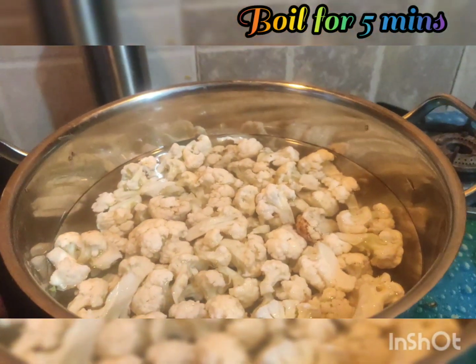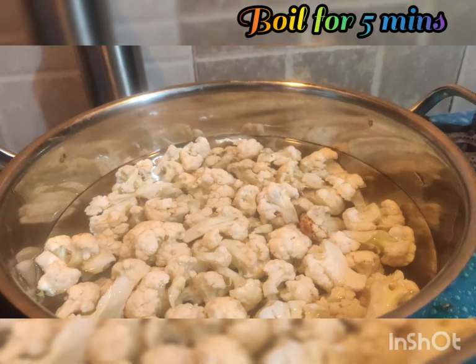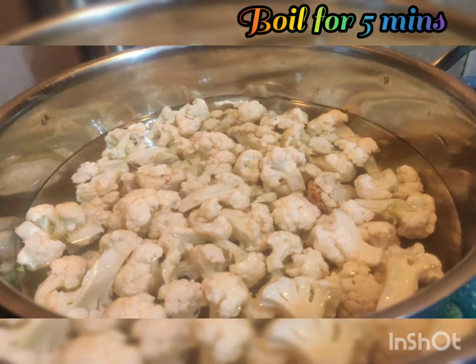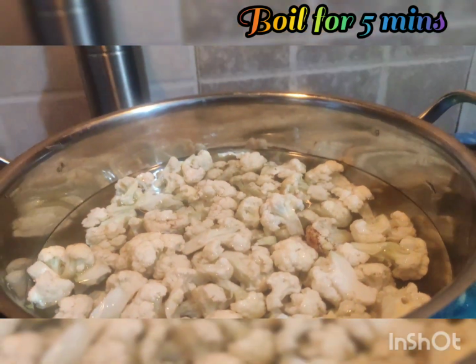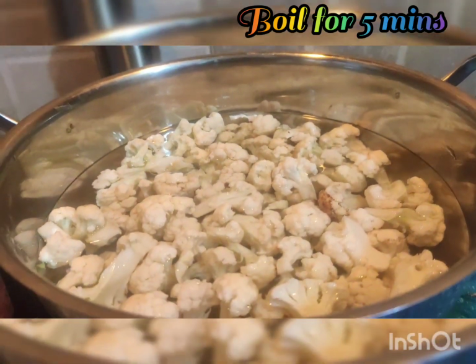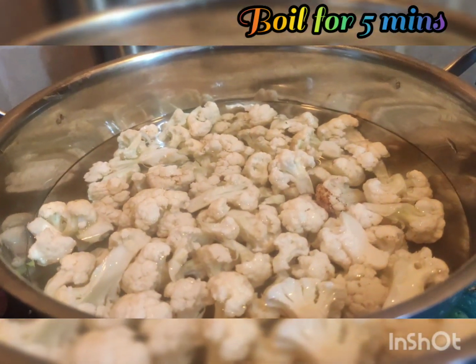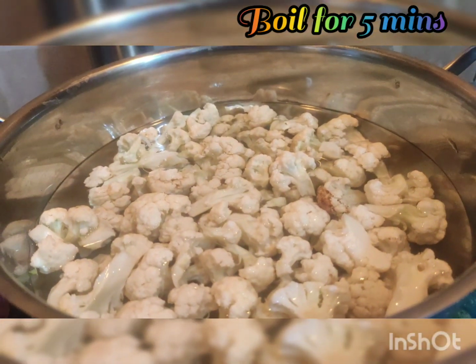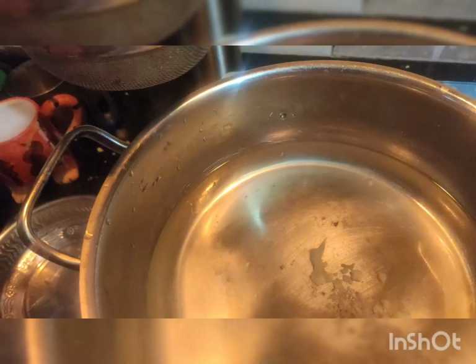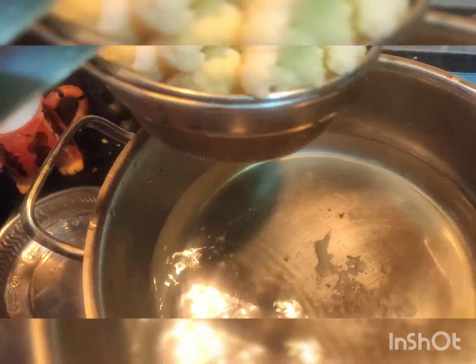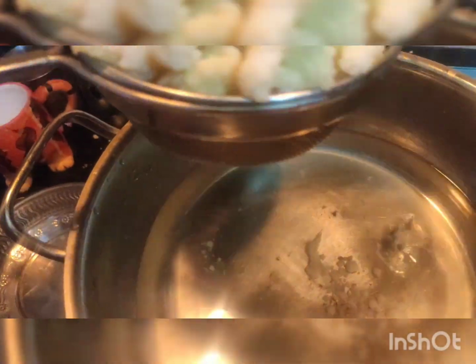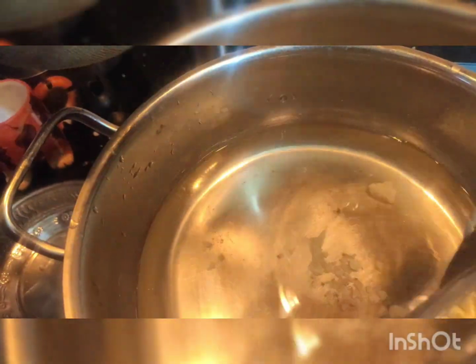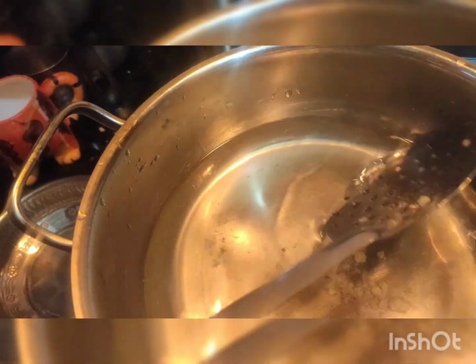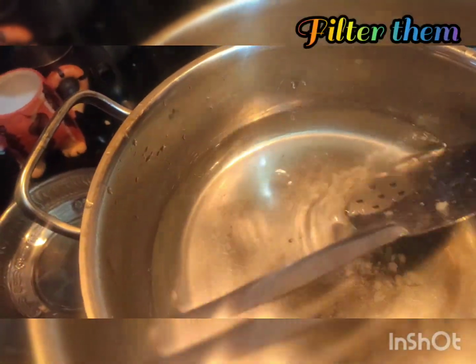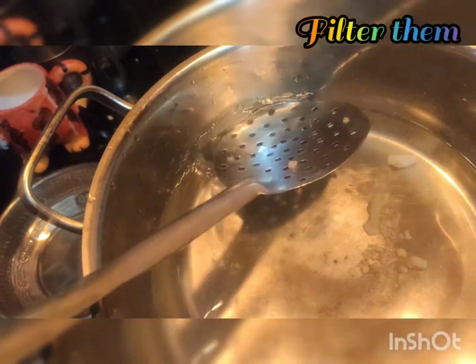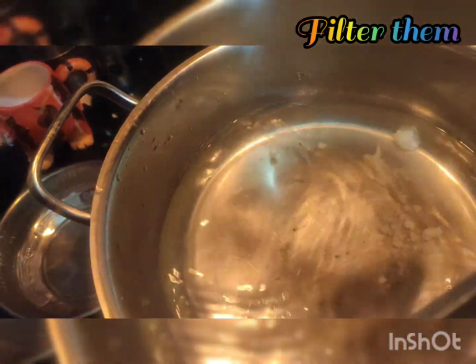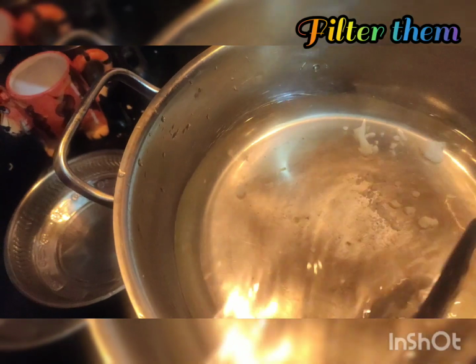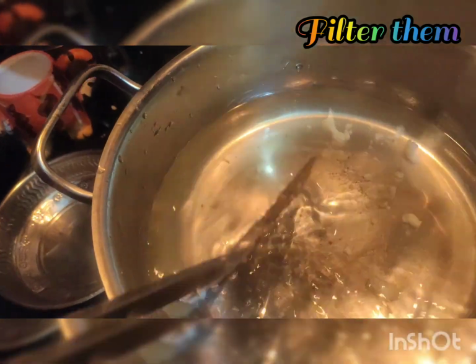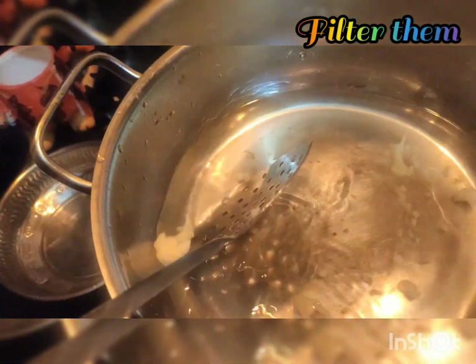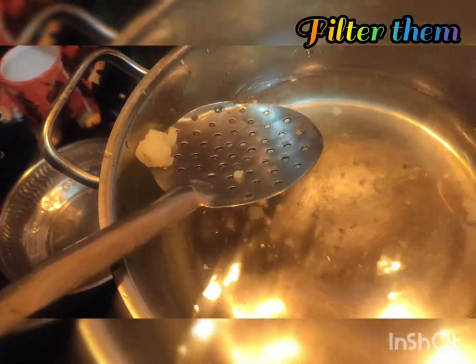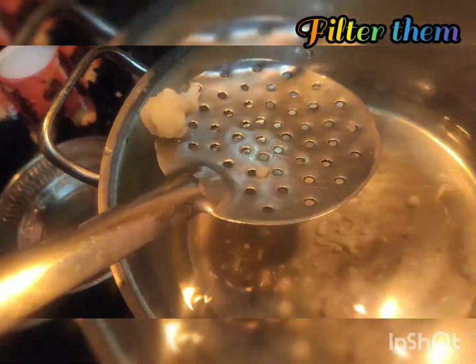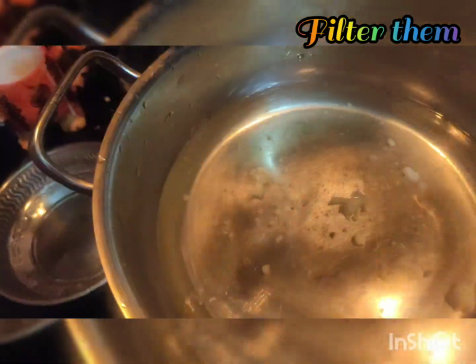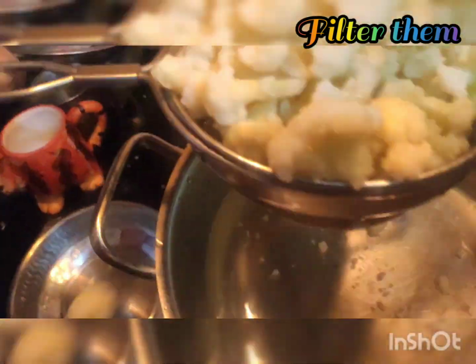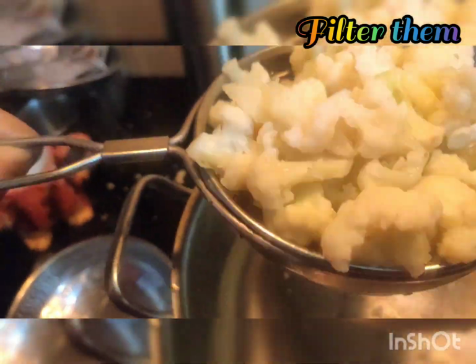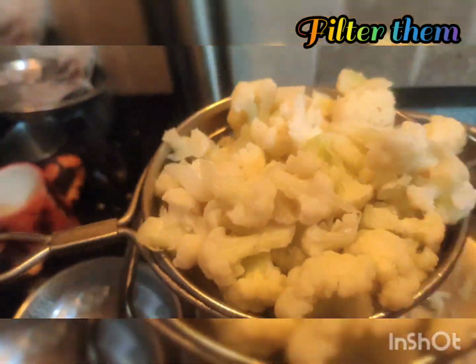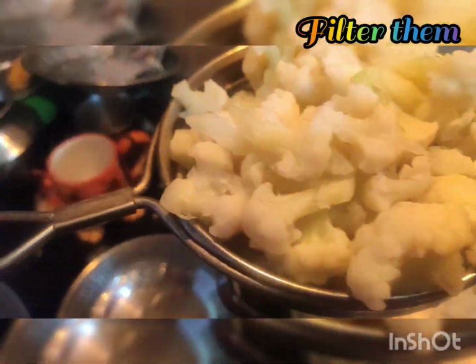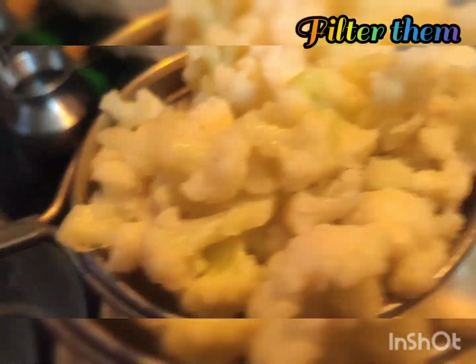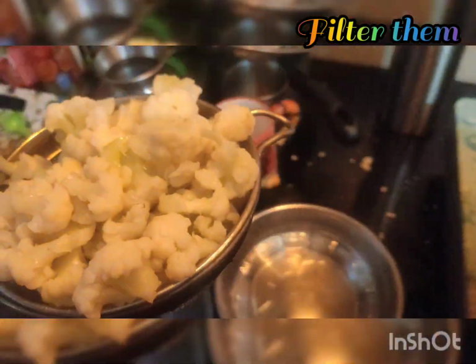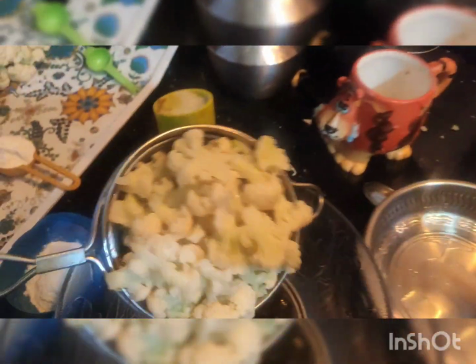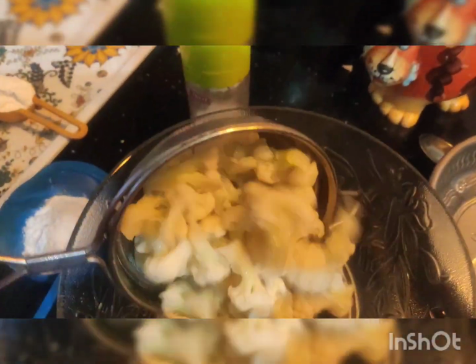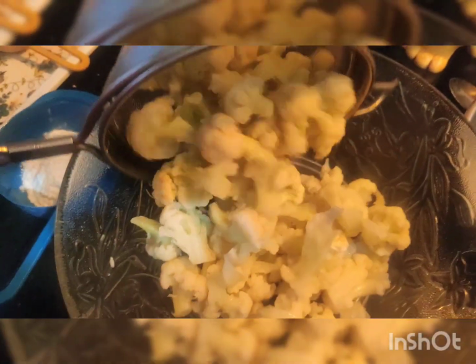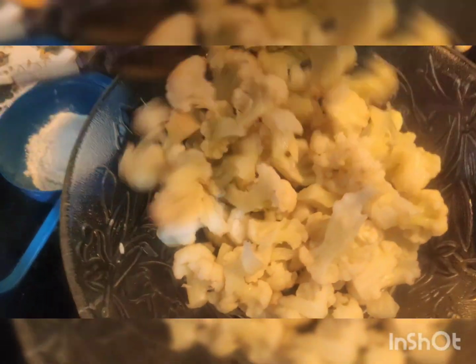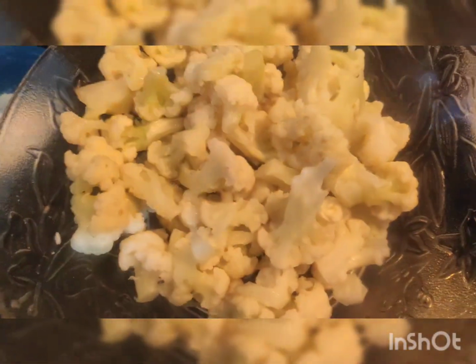Let's boil the cauliflower in the pot. Friends, if you boil it, you can filter it. Let's put the boiled cauliflower in a bowl.